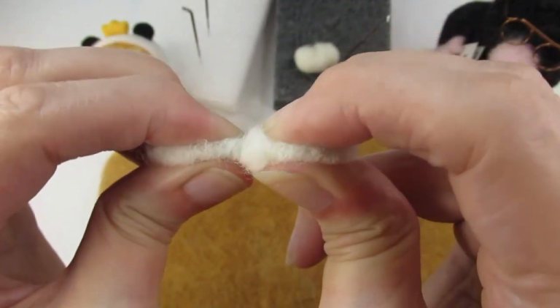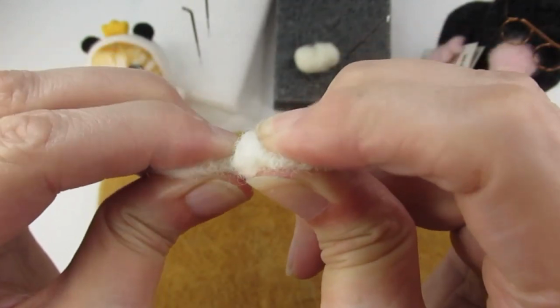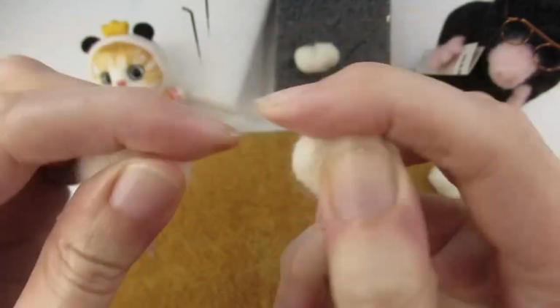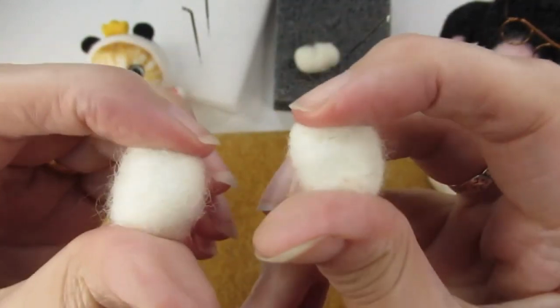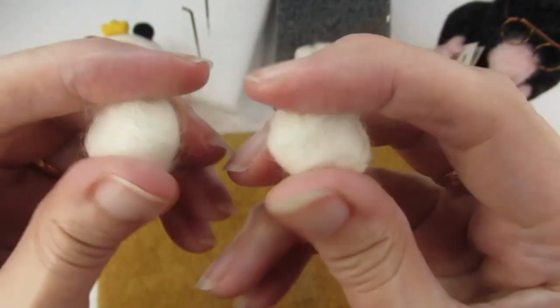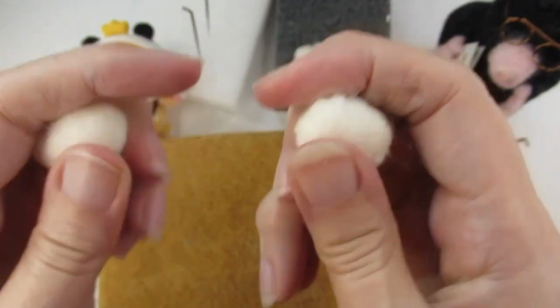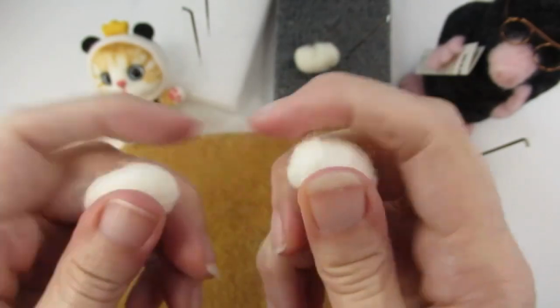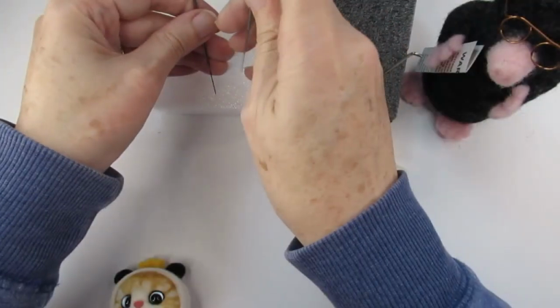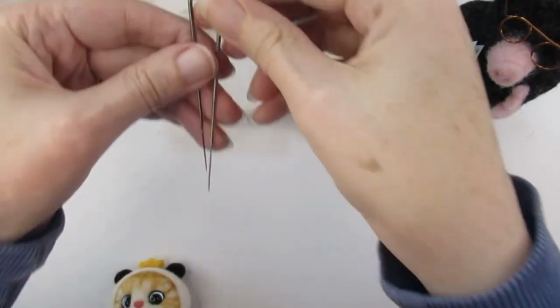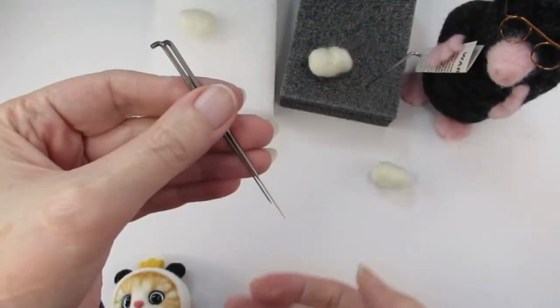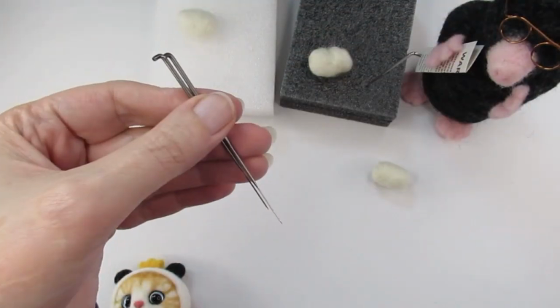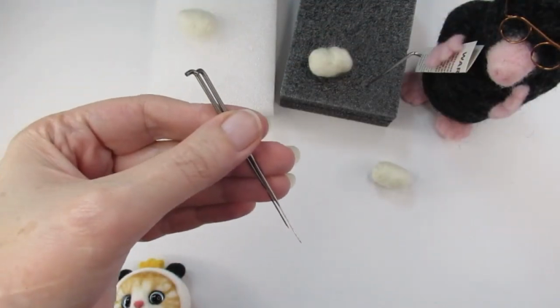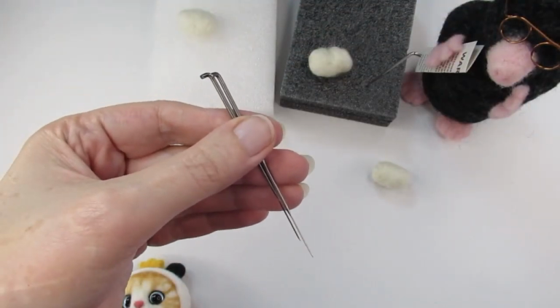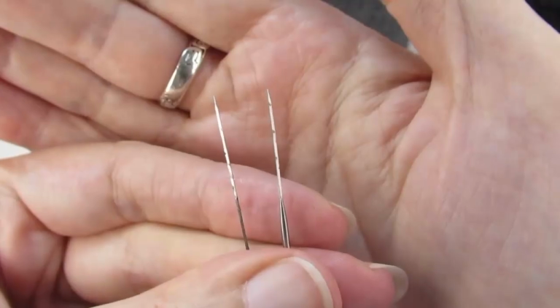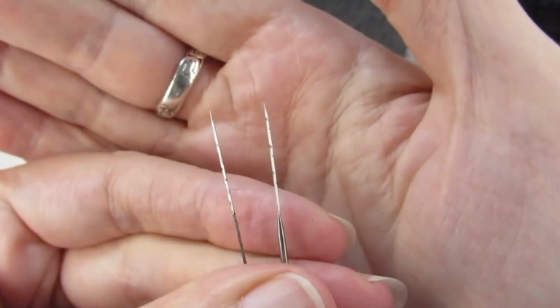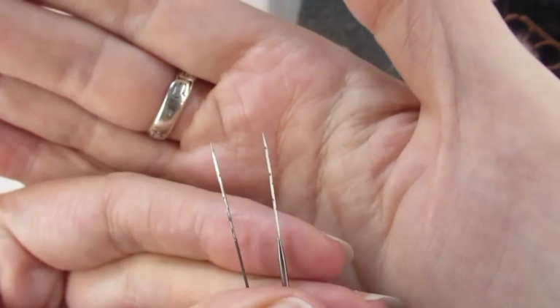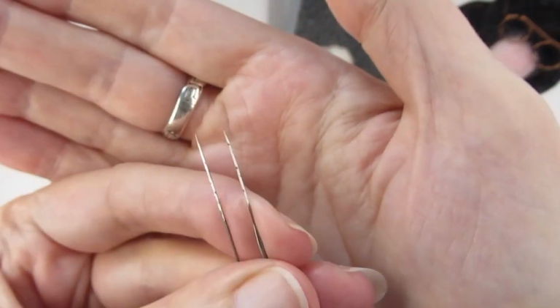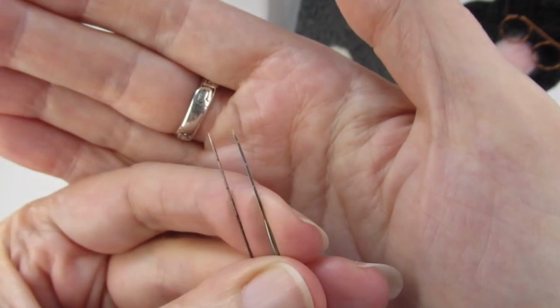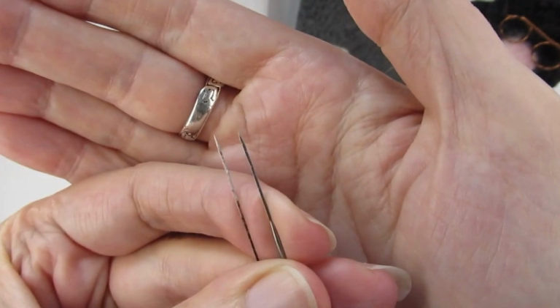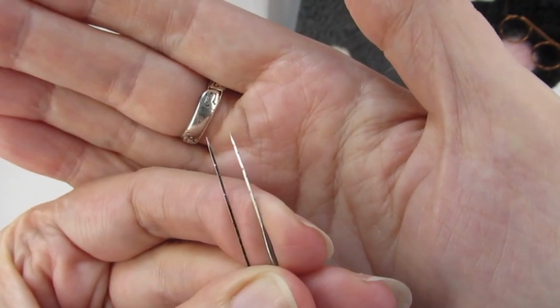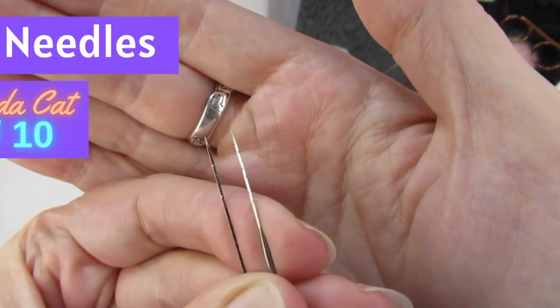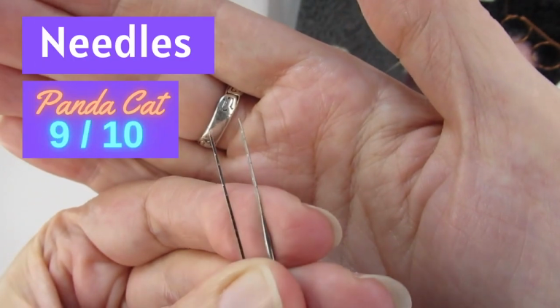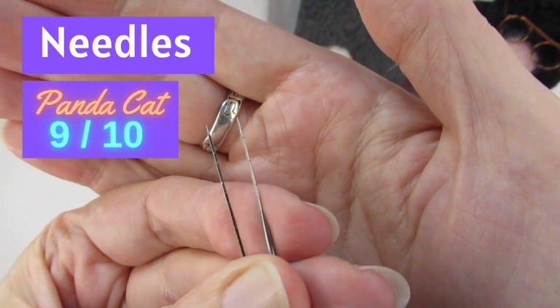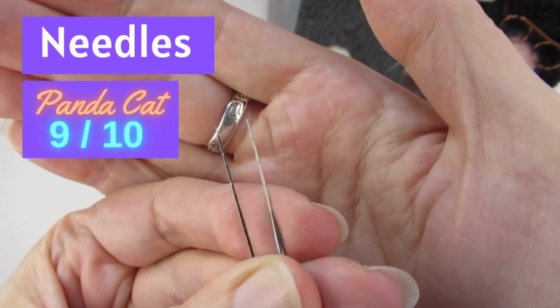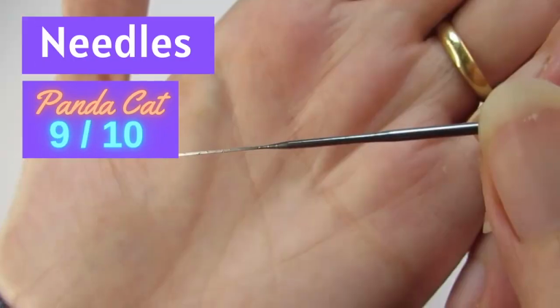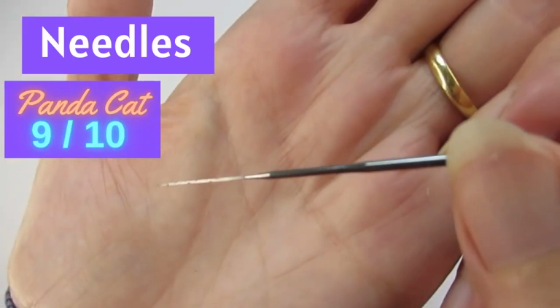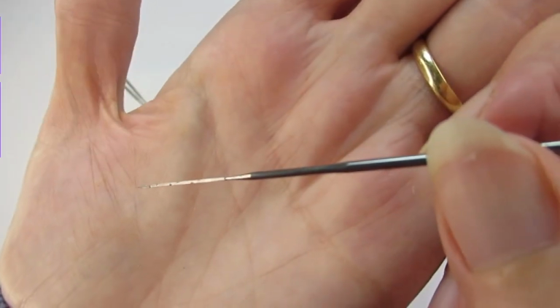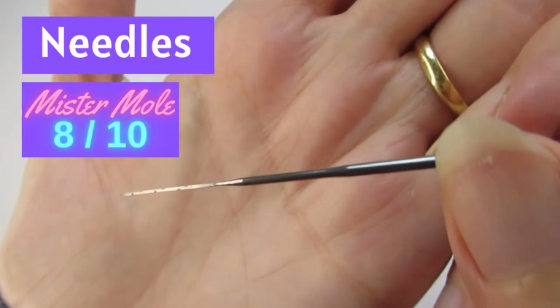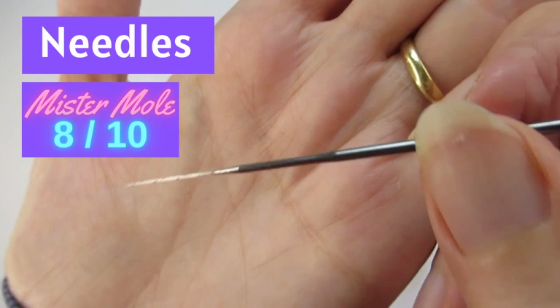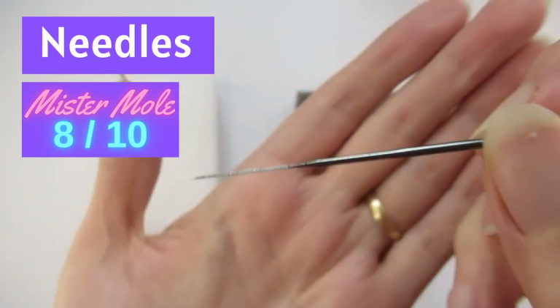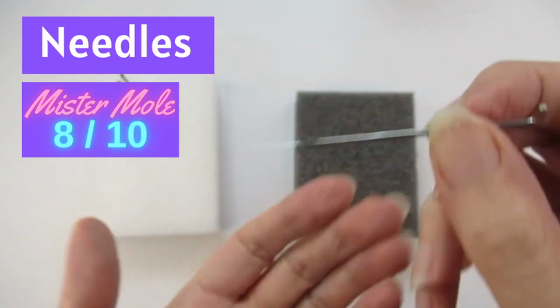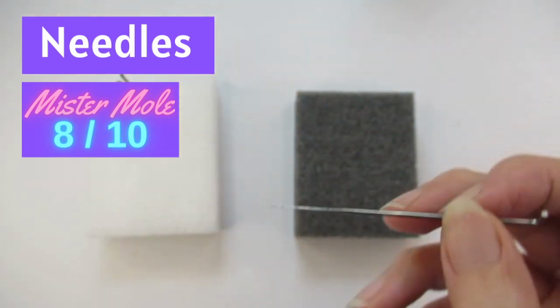Overall, both kits provided good quality needles. I was very pleasantly surprised by the panda cat needles — two sizes were included and it seemed to felt the wool slightly quicker than the mole kit needle. So I've given the panda cat kit 9 out of 10 for the needles, and the Mr Mole kit 8 out of 10.